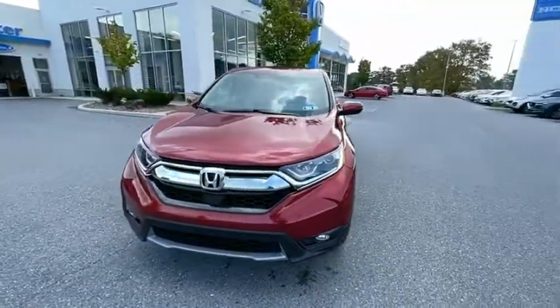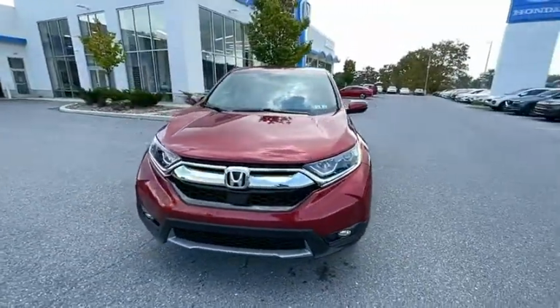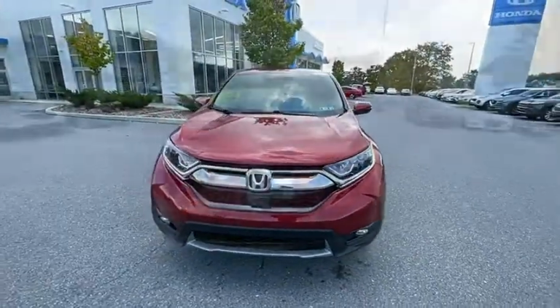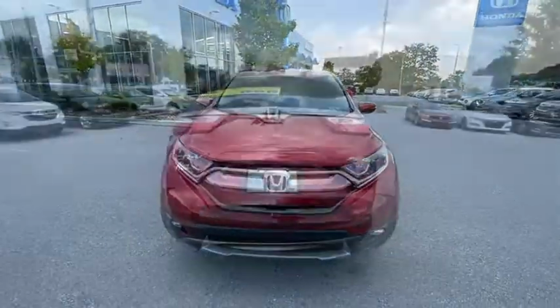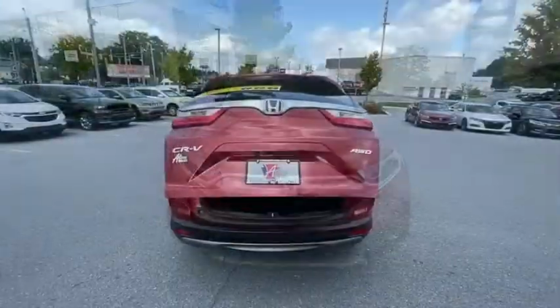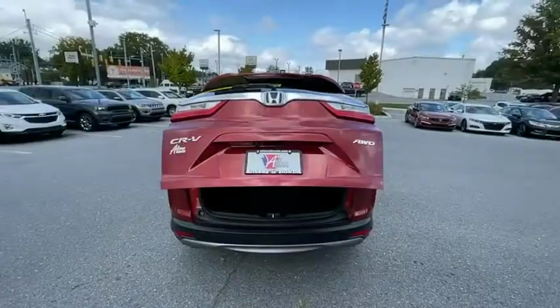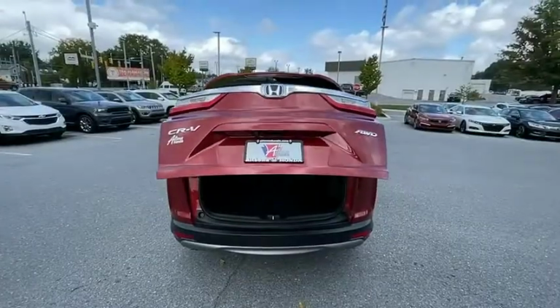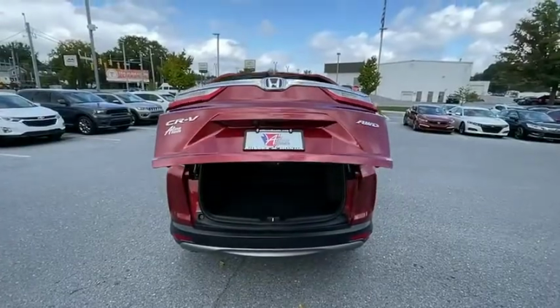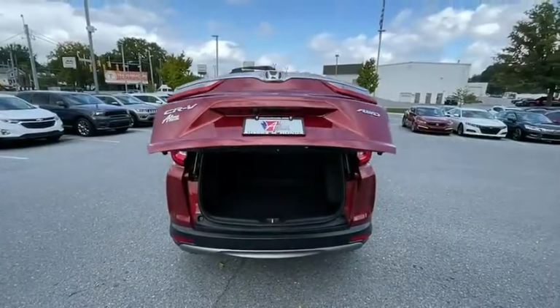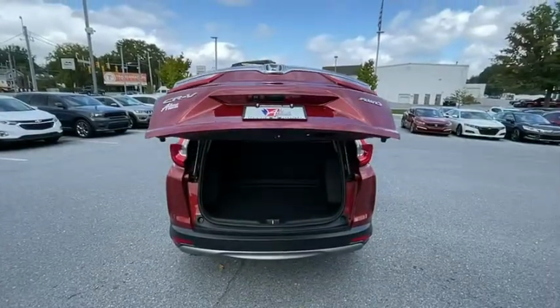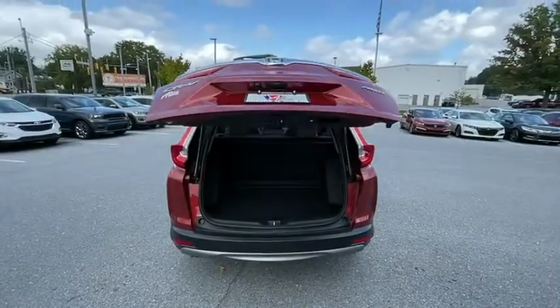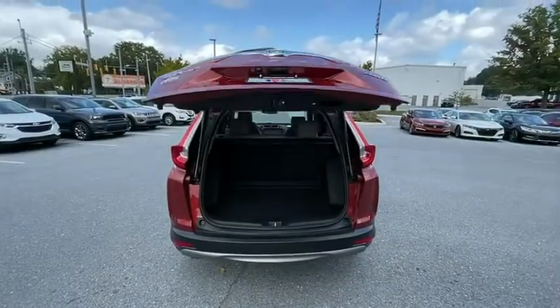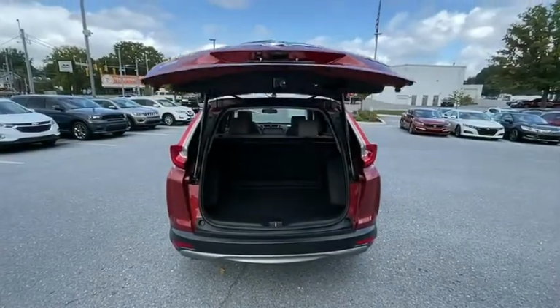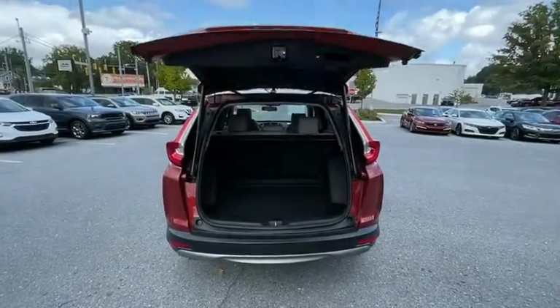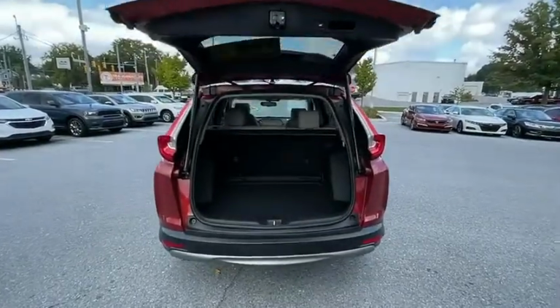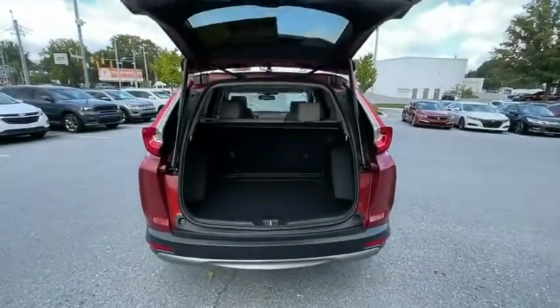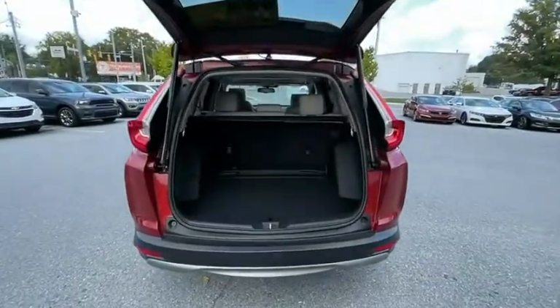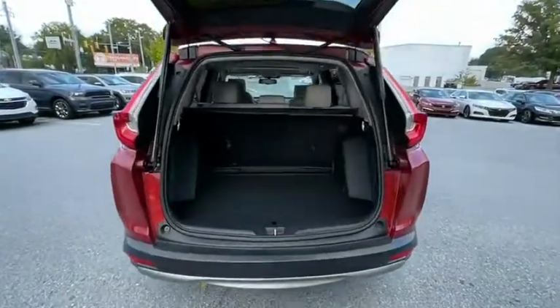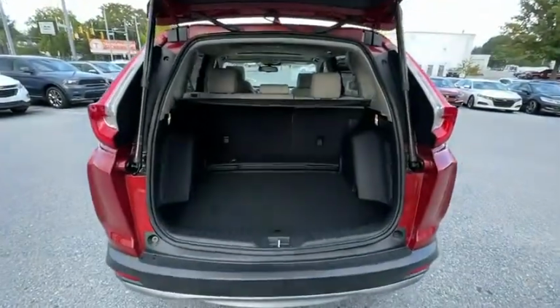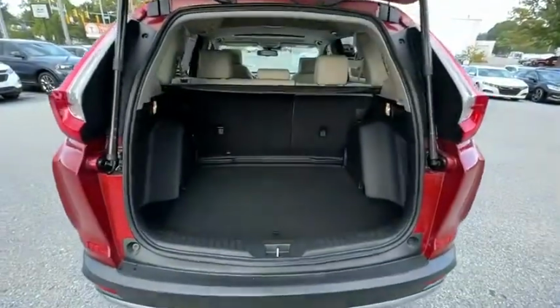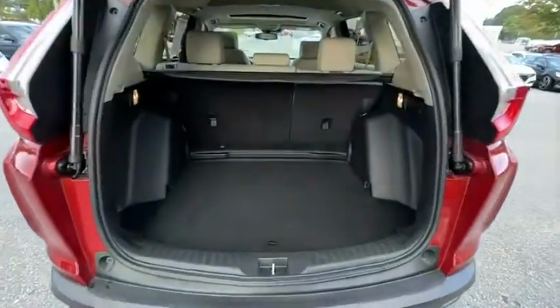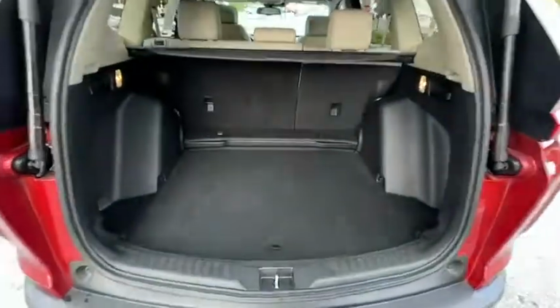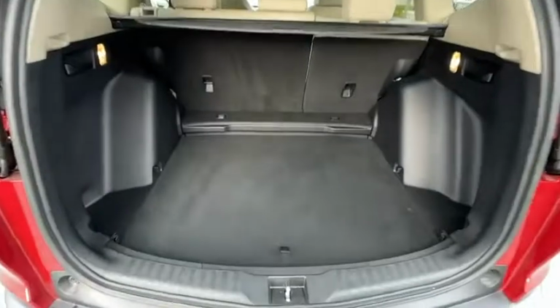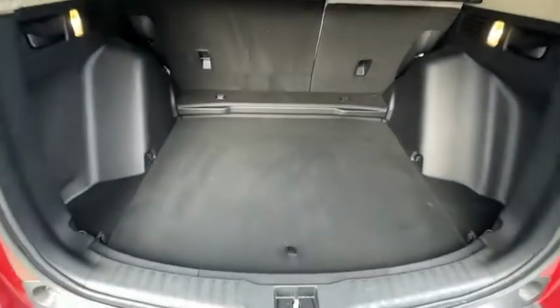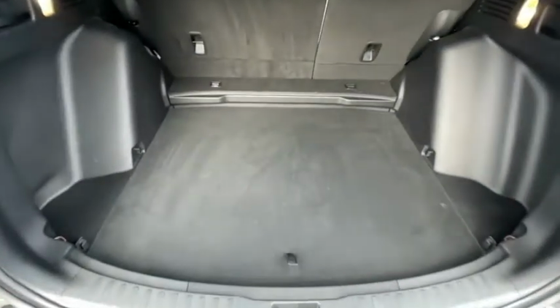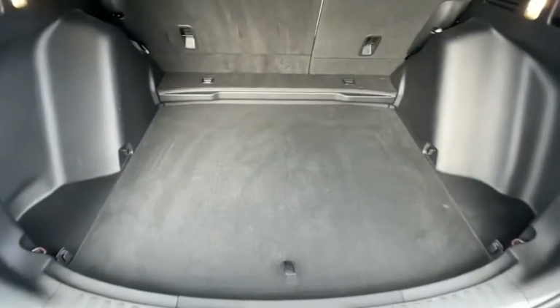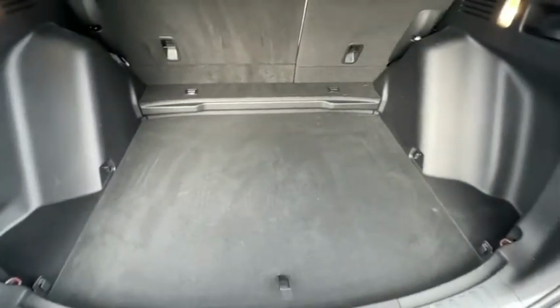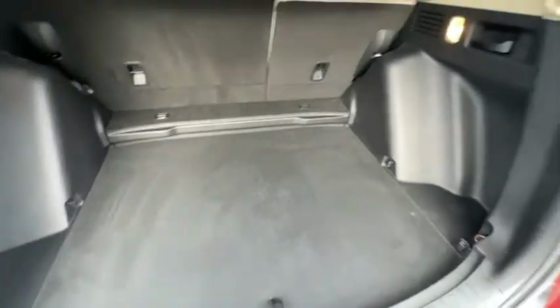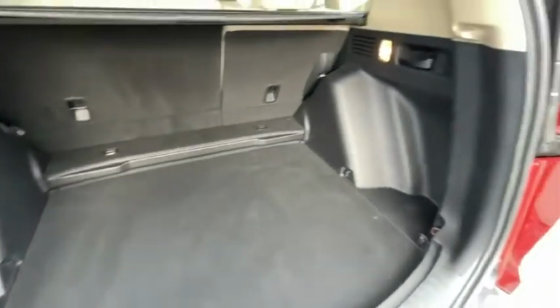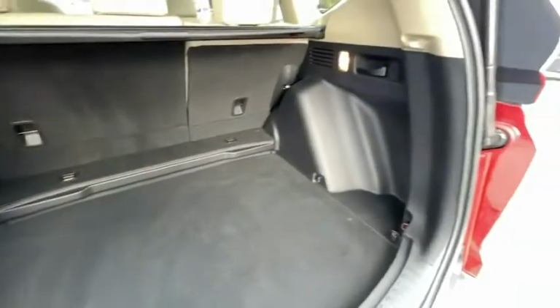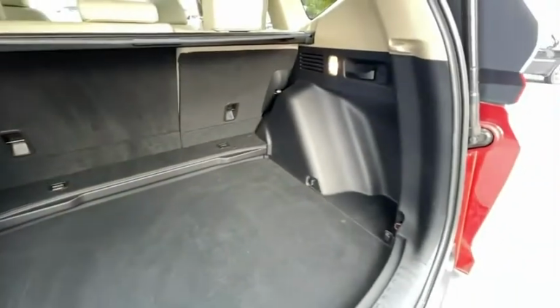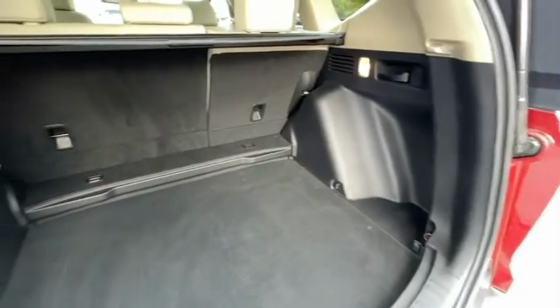Trip computer, heated front seats, rear window defroster, compass, electronic stability control, fog lights, power windows, power moonroof, brake assist.